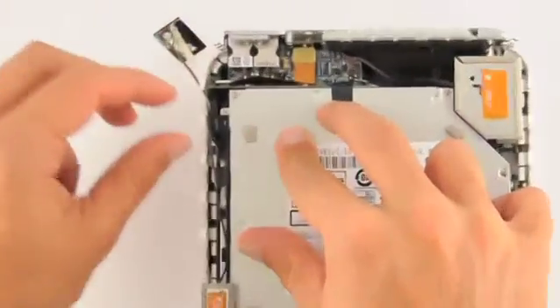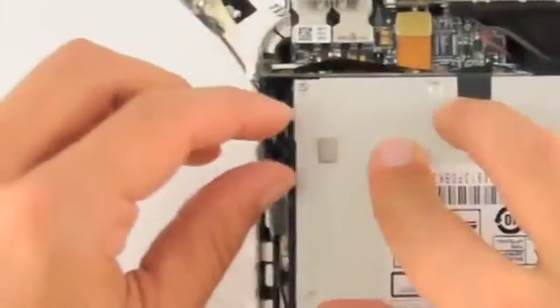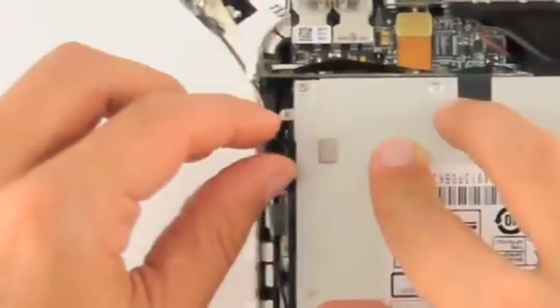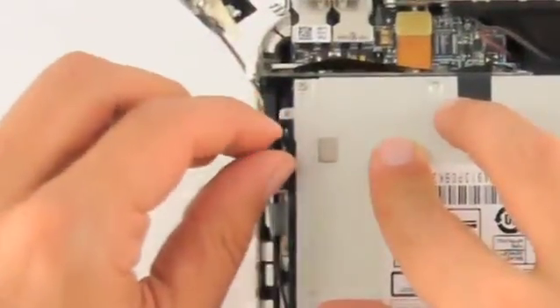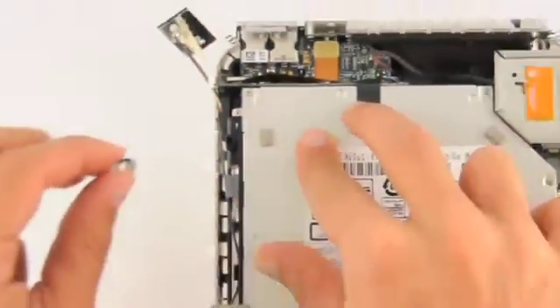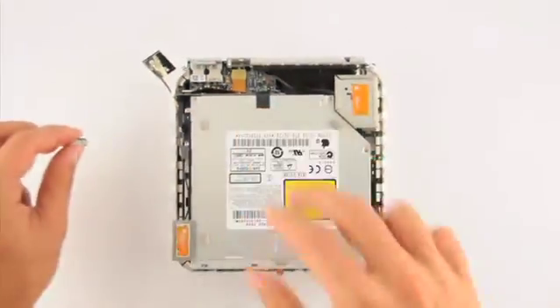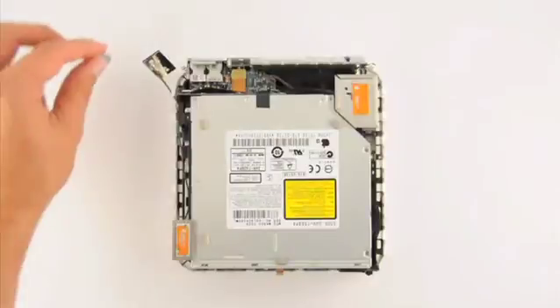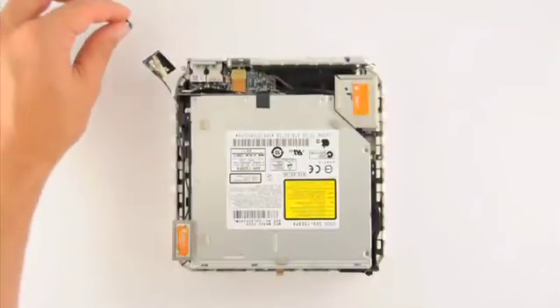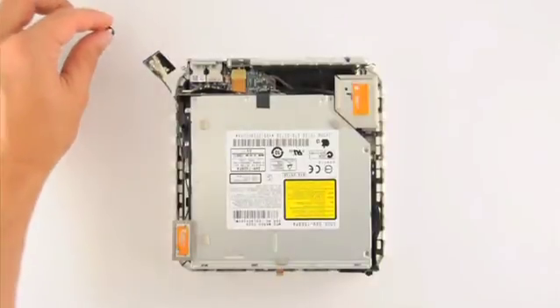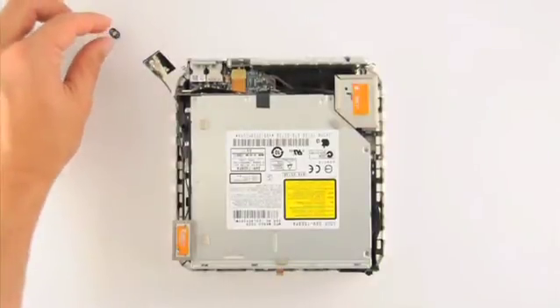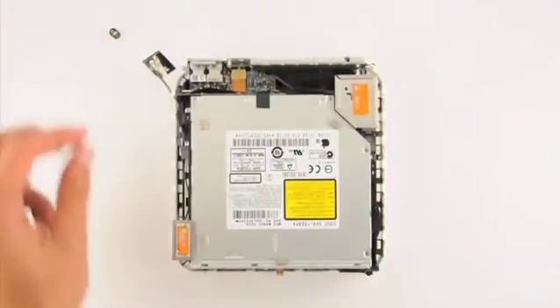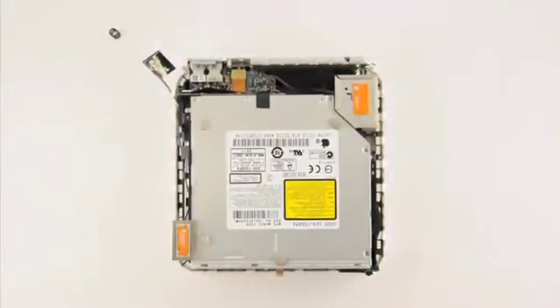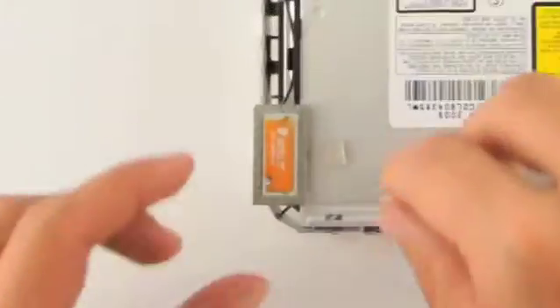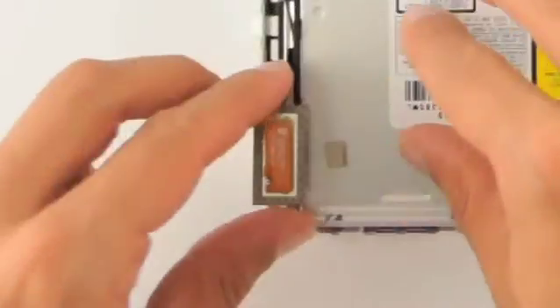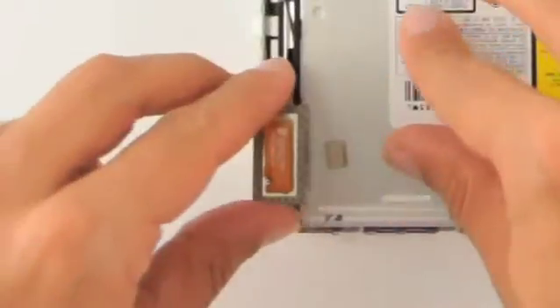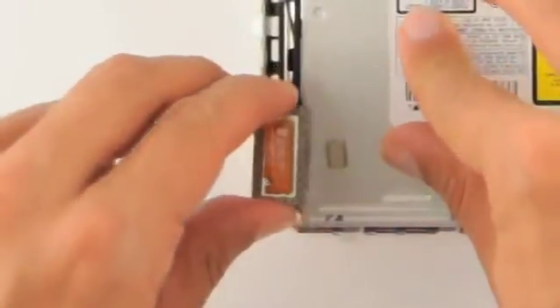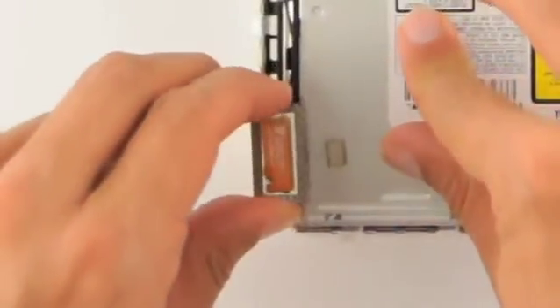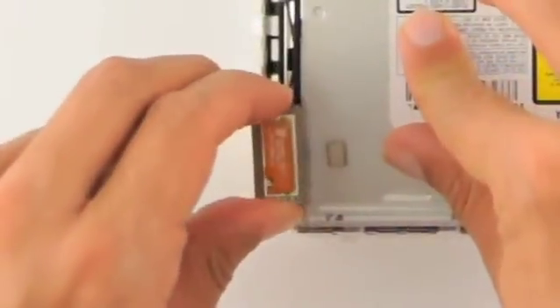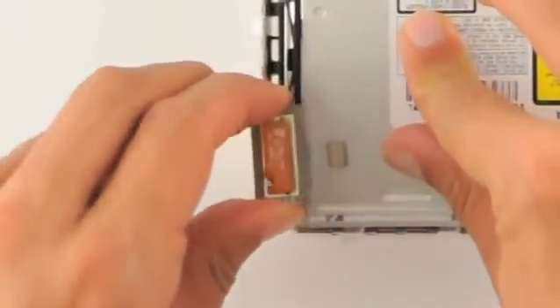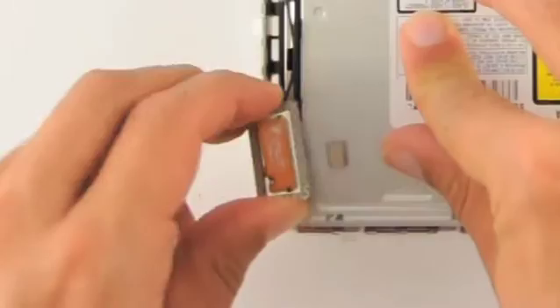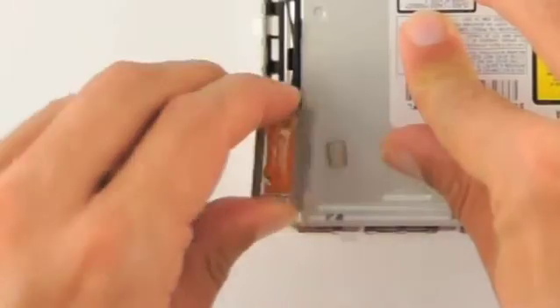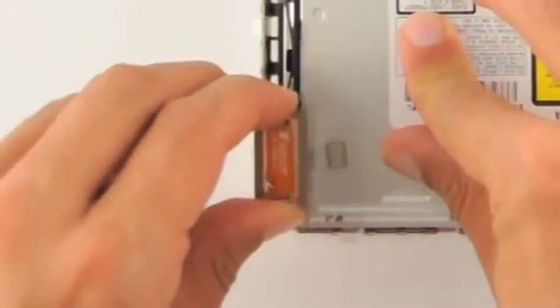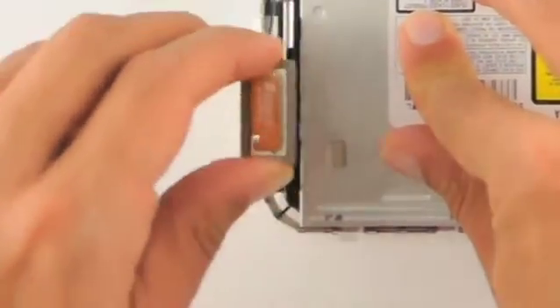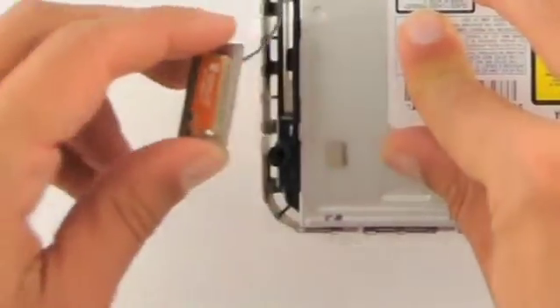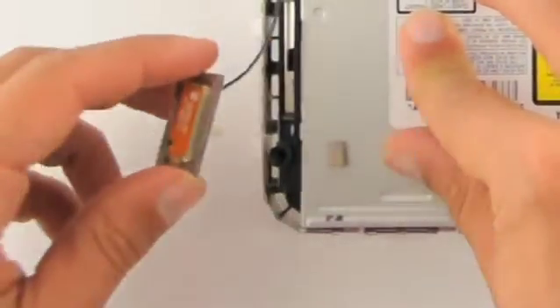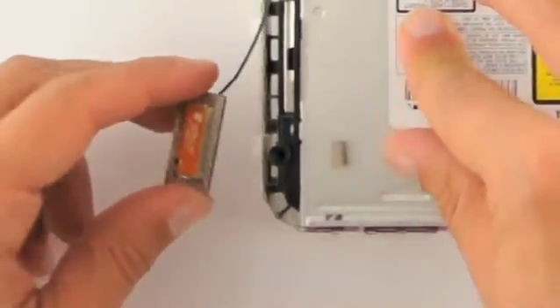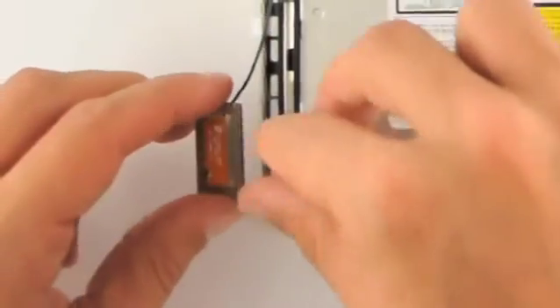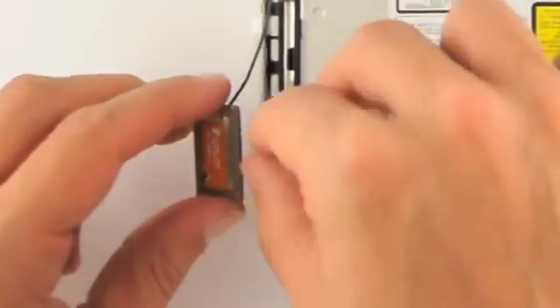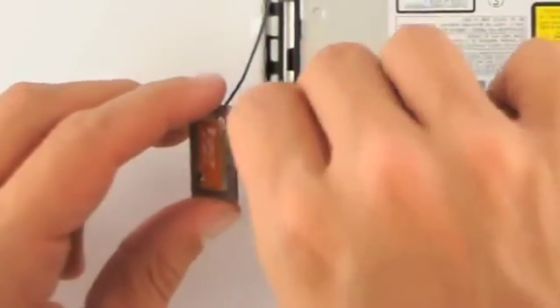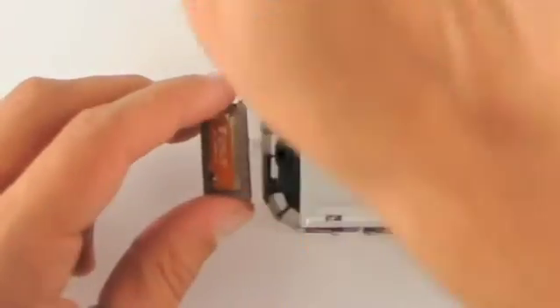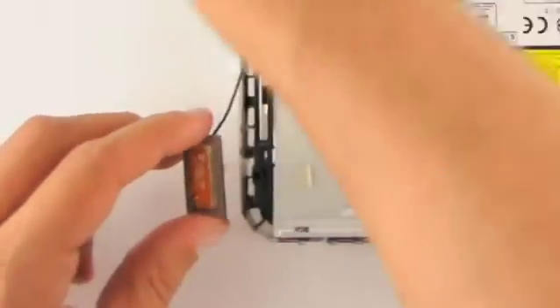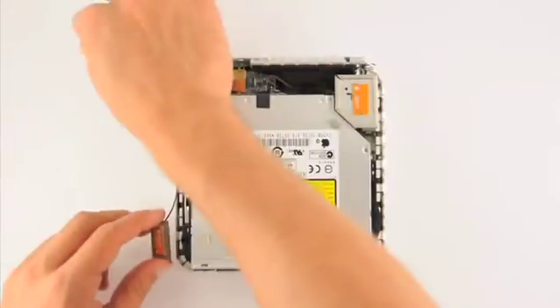Remove the top left antenna by gently pulling up and setting it to the side. Remove the spring under it and place it to the side as well. Do the same for the bottom left antenna.